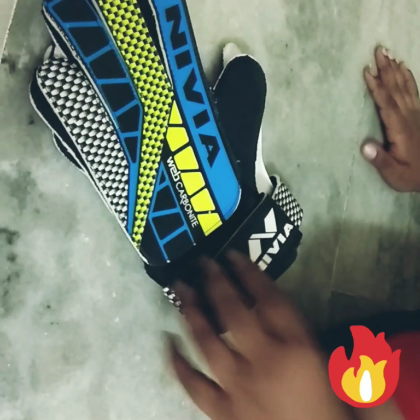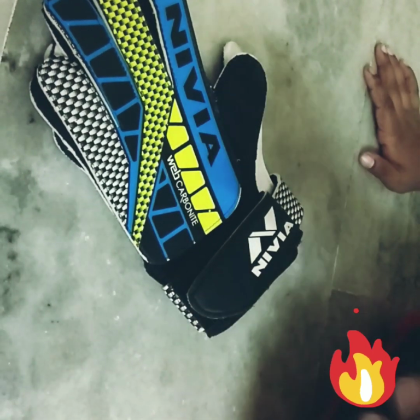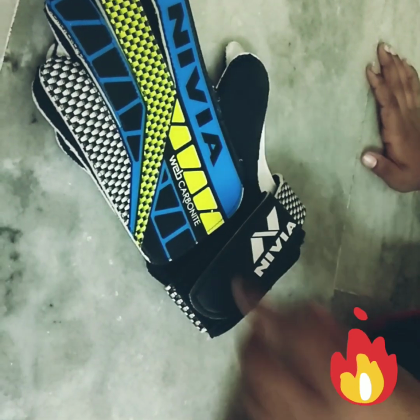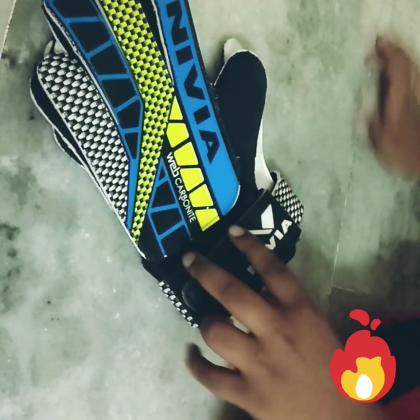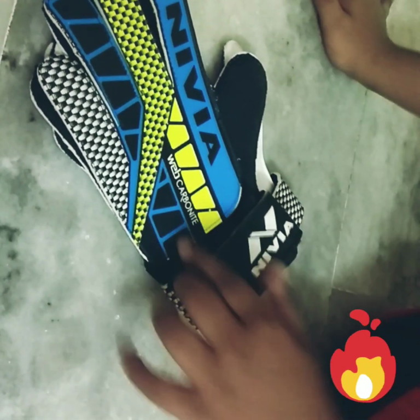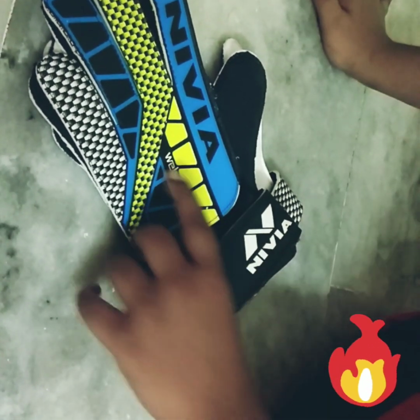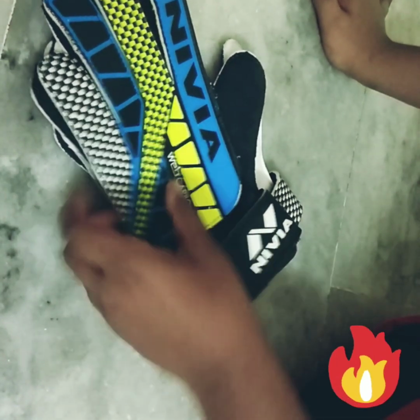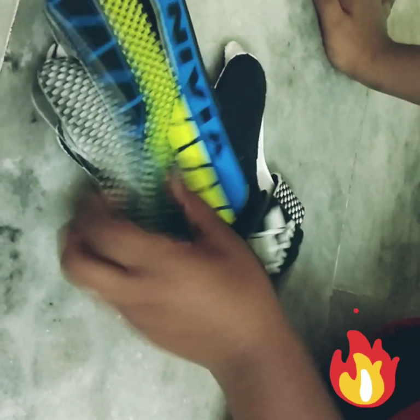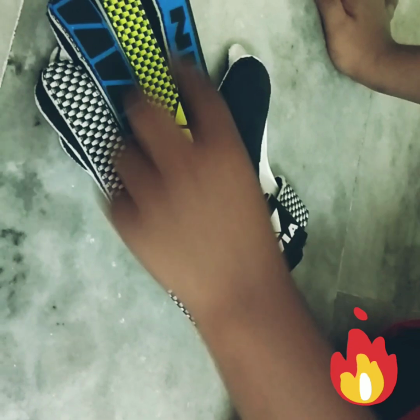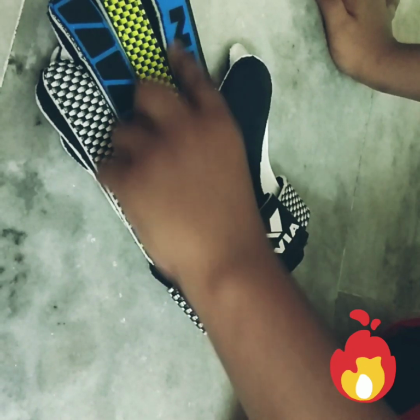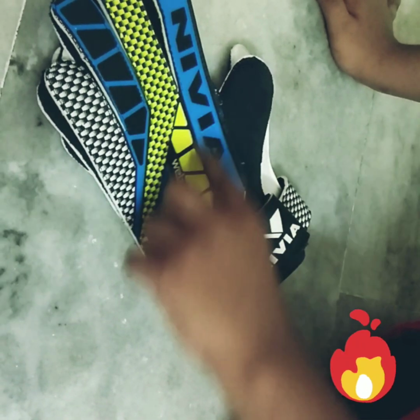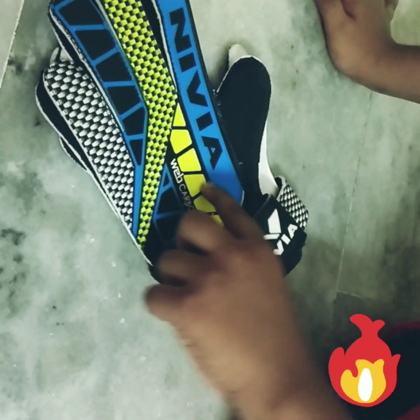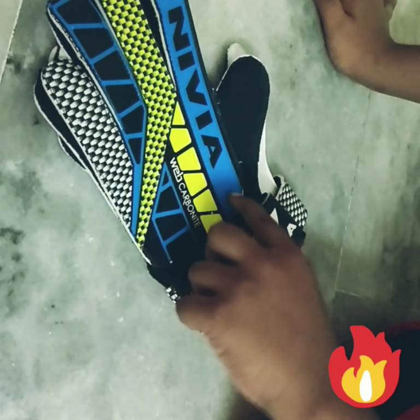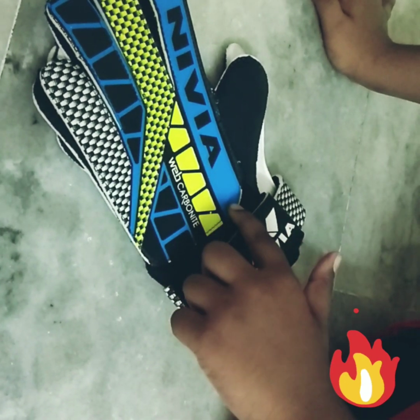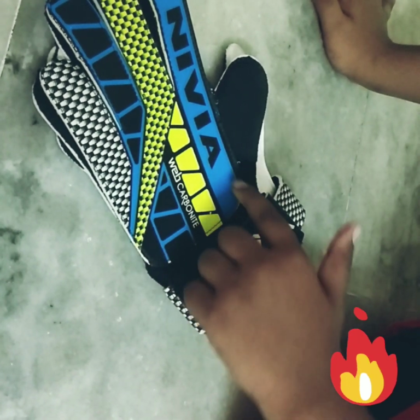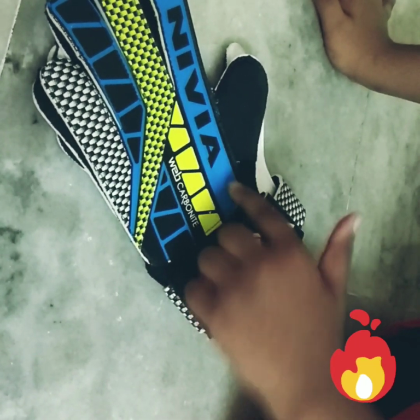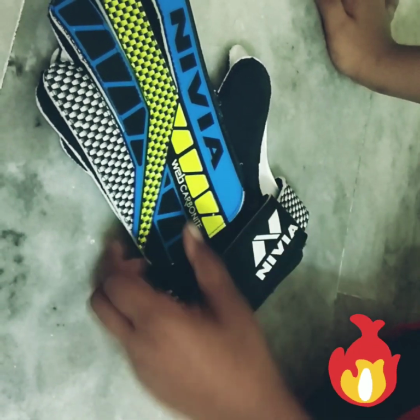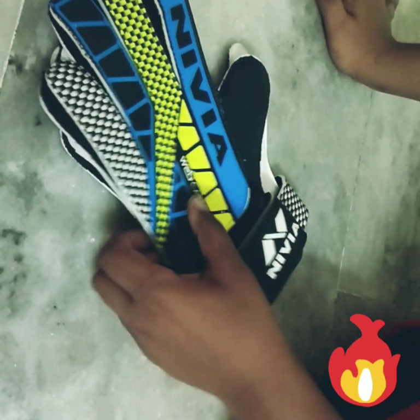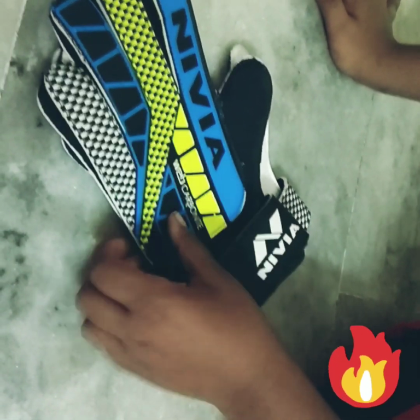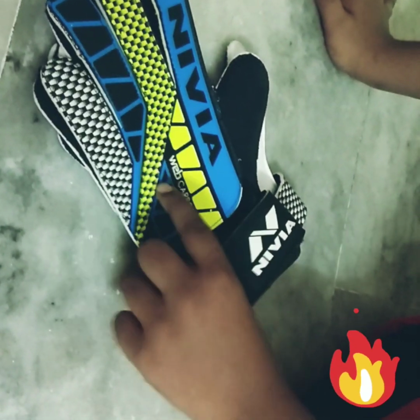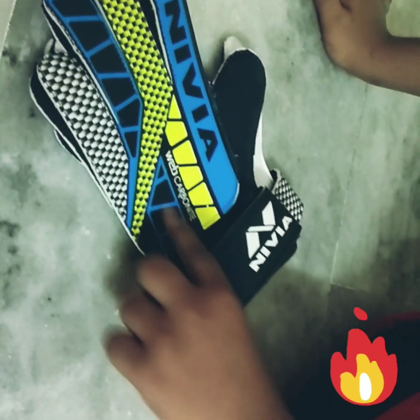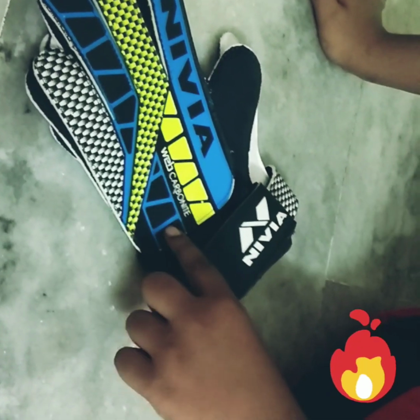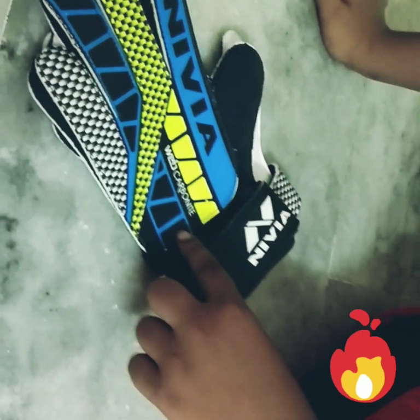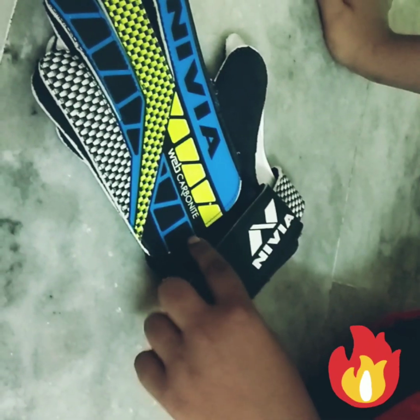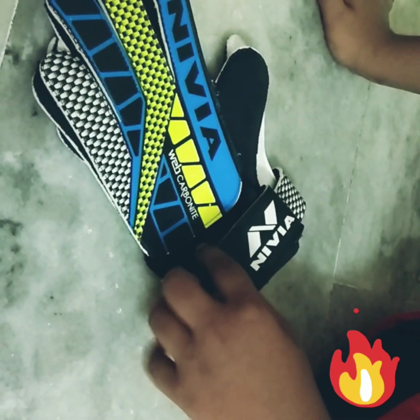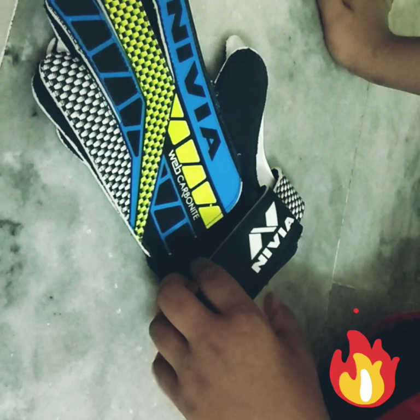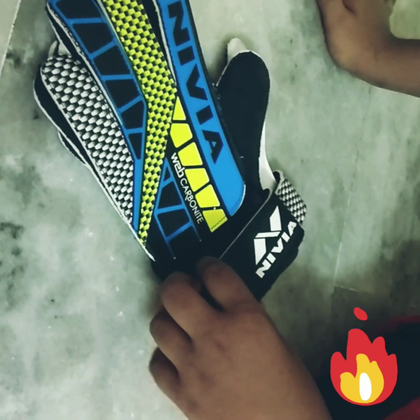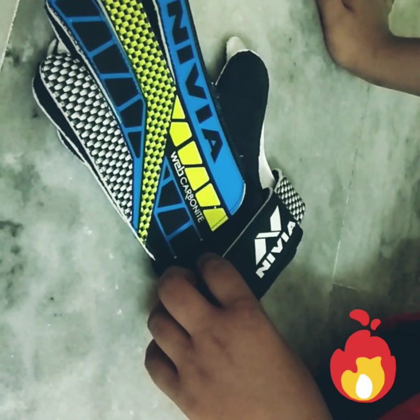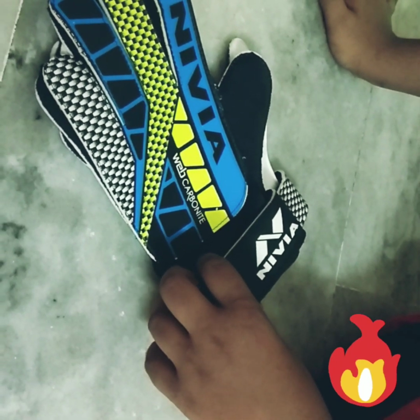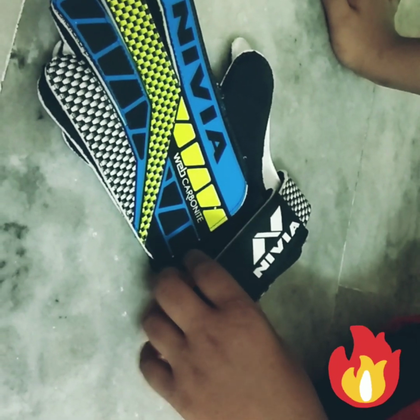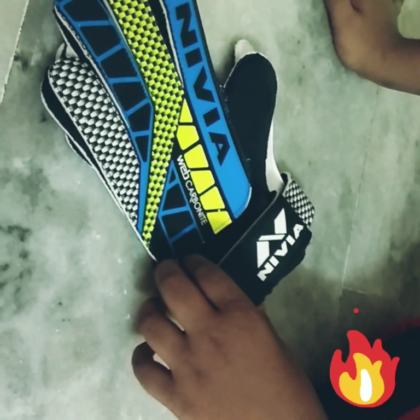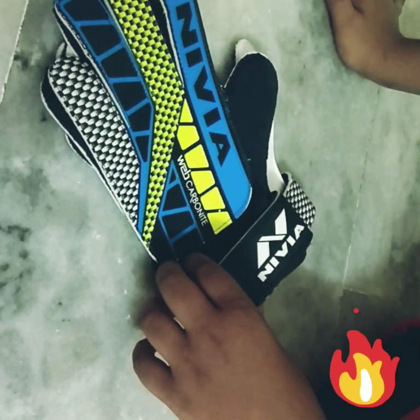And see over here, the Nivea logo is over here. And here it says Web Carbonite. I think these are very good for beginners.